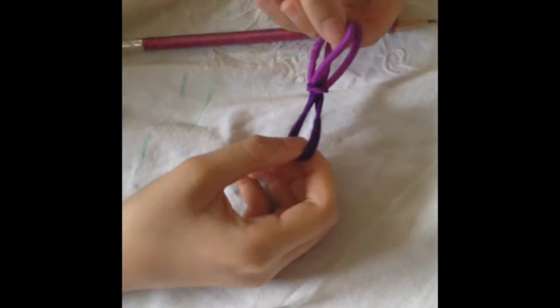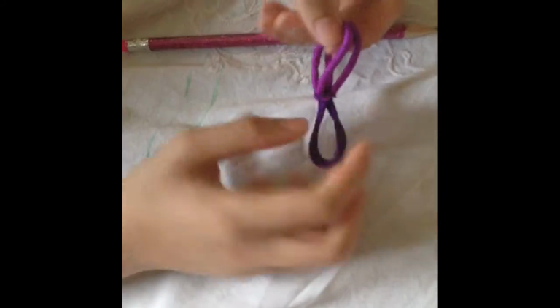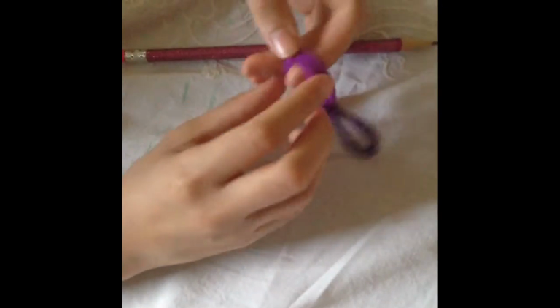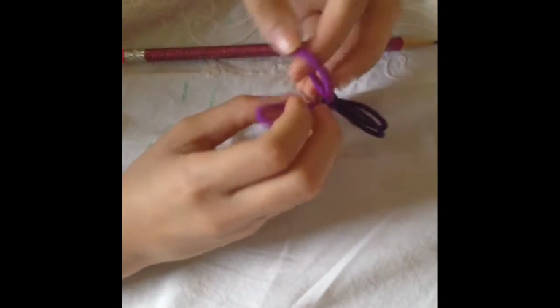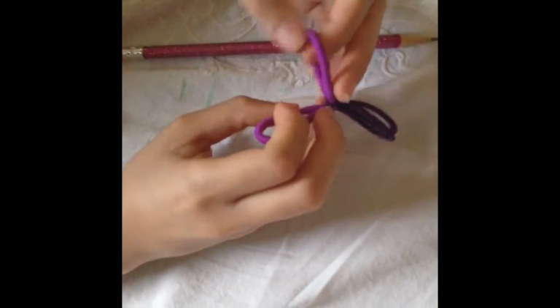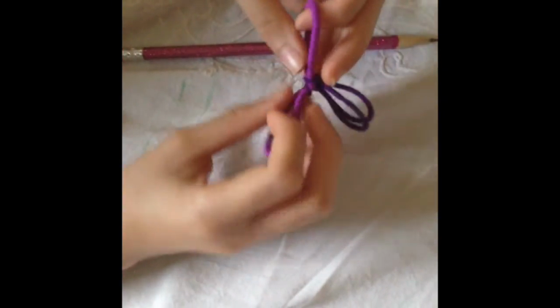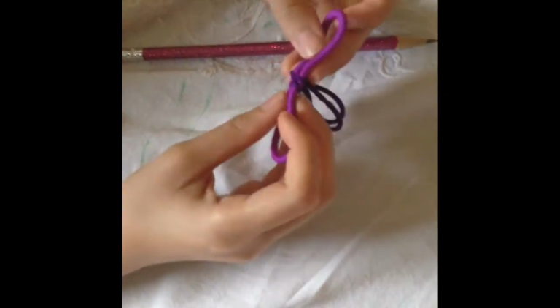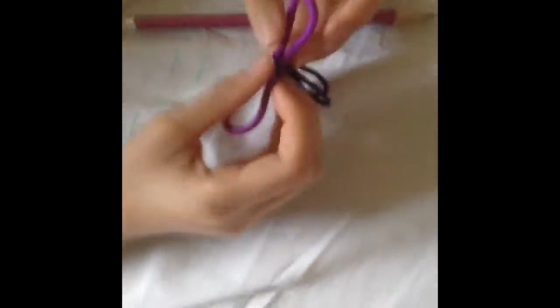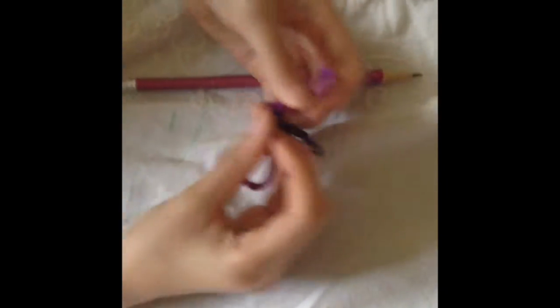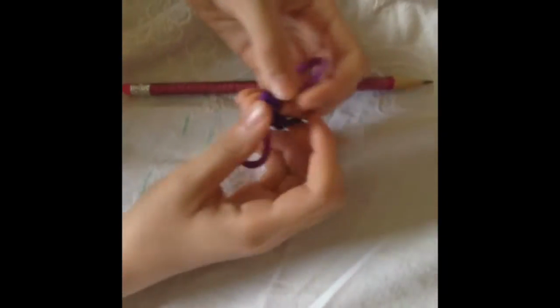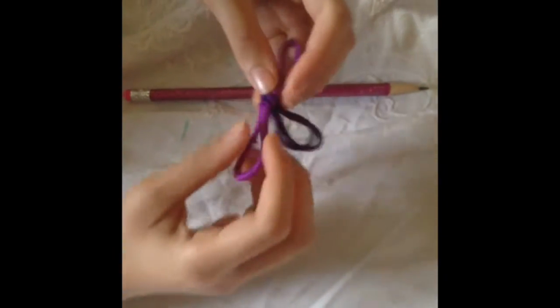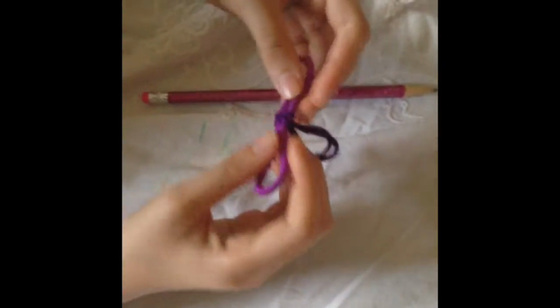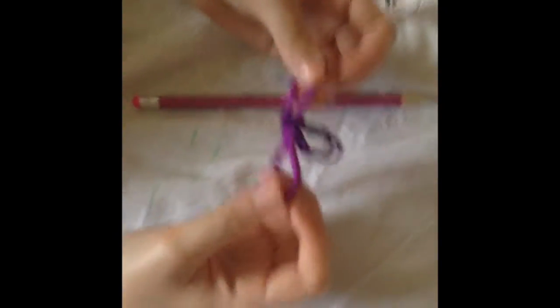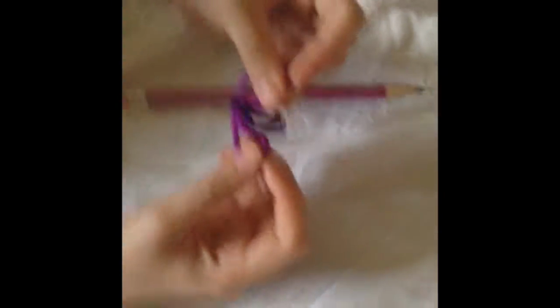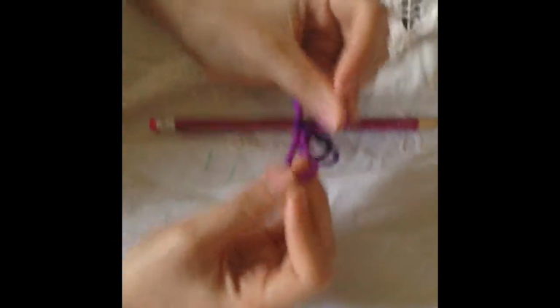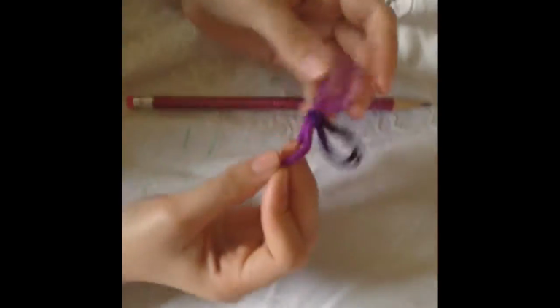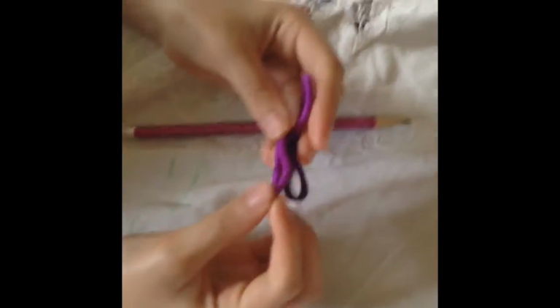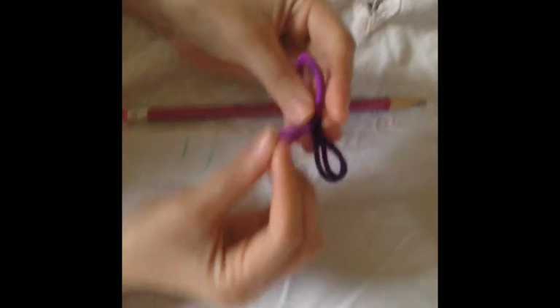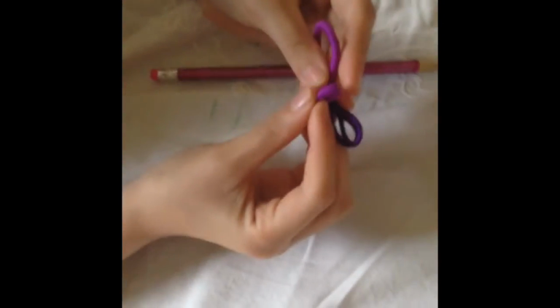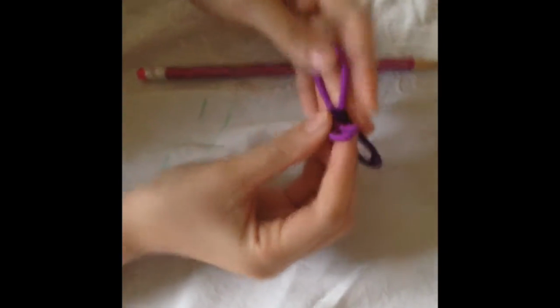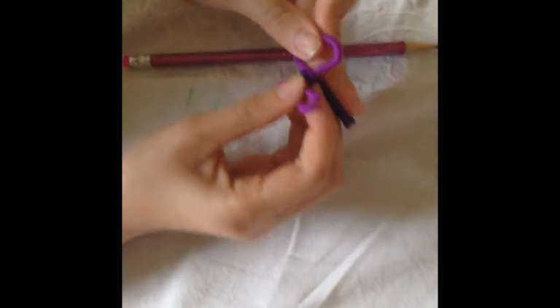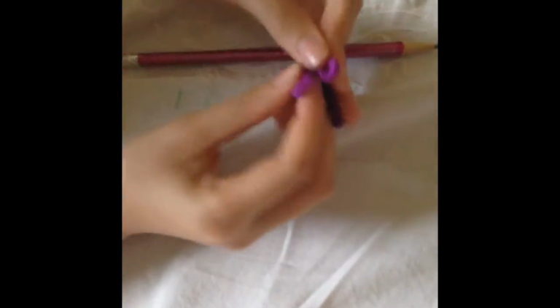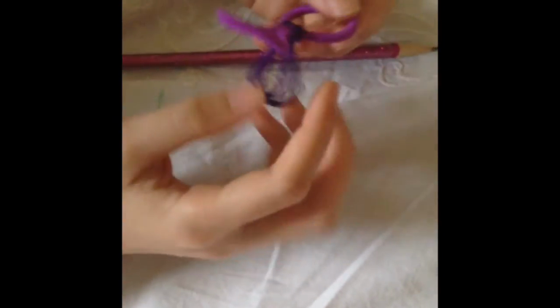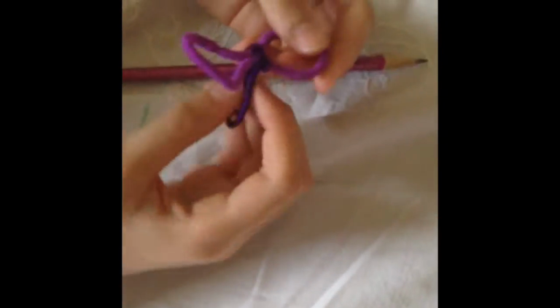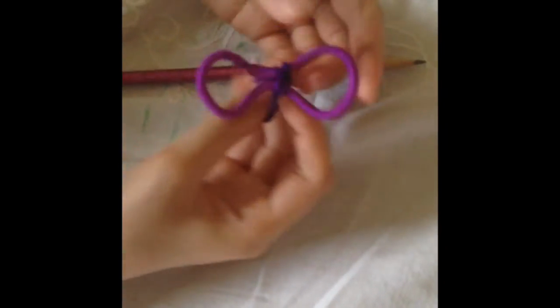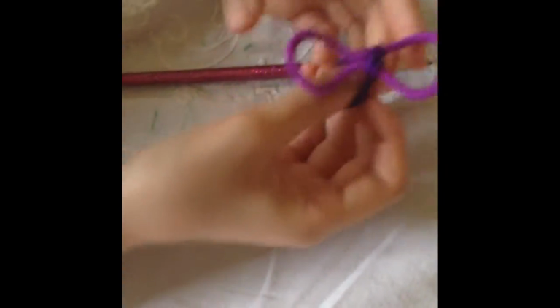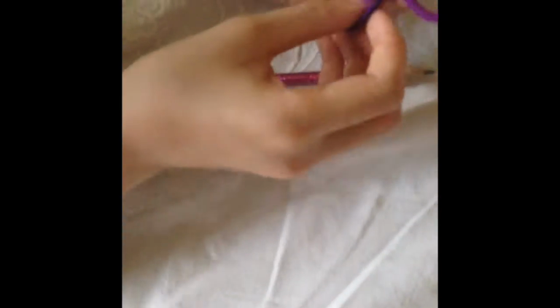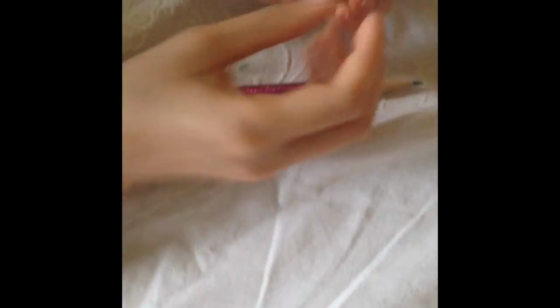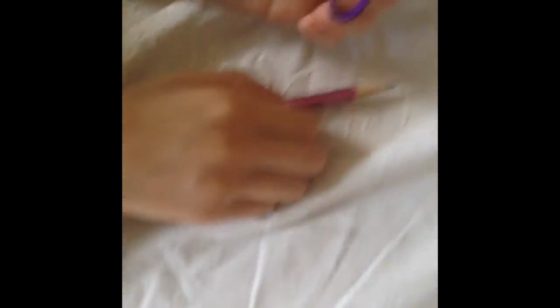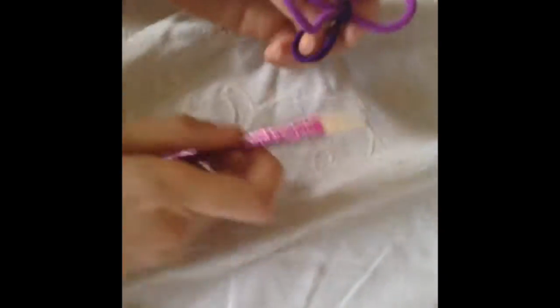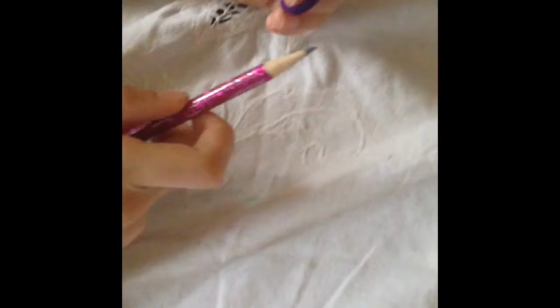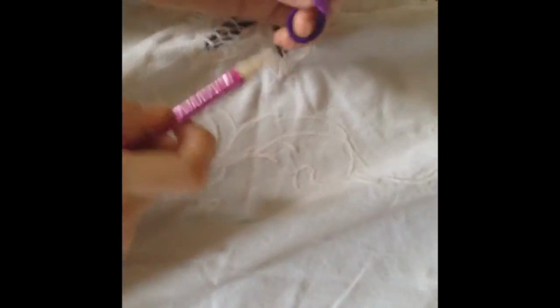Then you find the hair tie that you can flatten down. Flatten it down and make it shaped like a butterfly's wing. The other loops are what you put on the pencil.